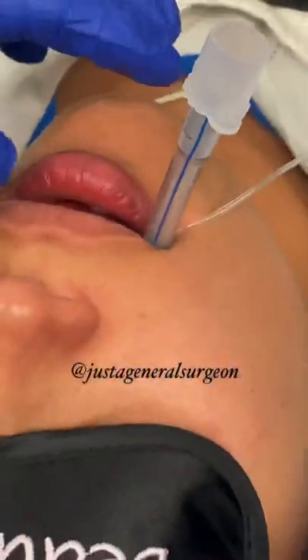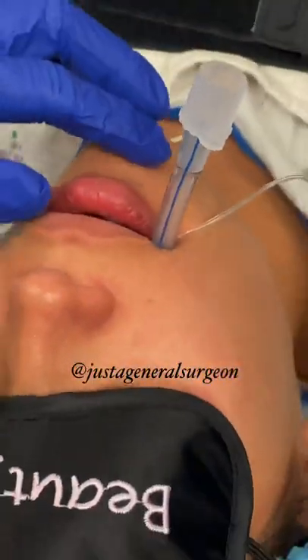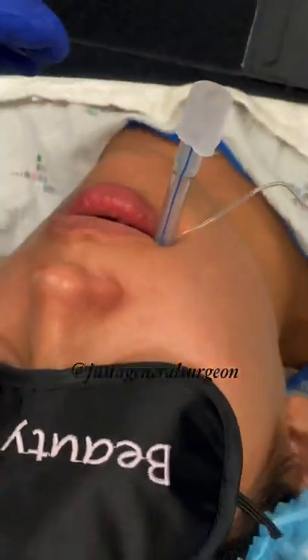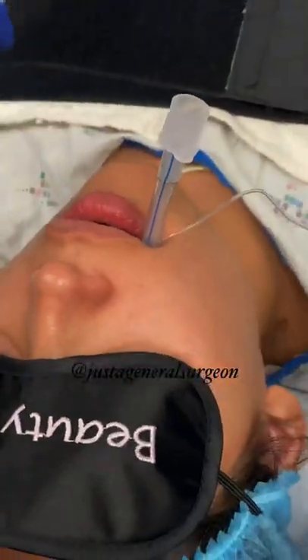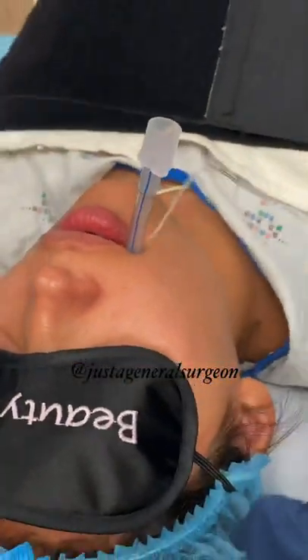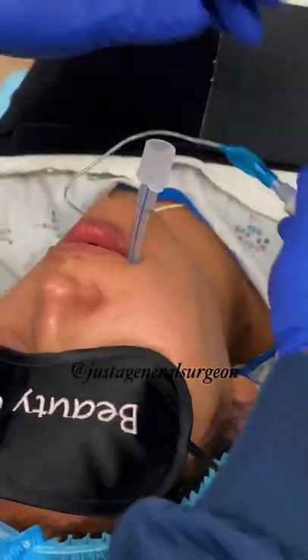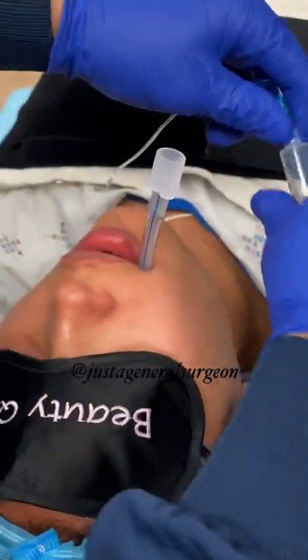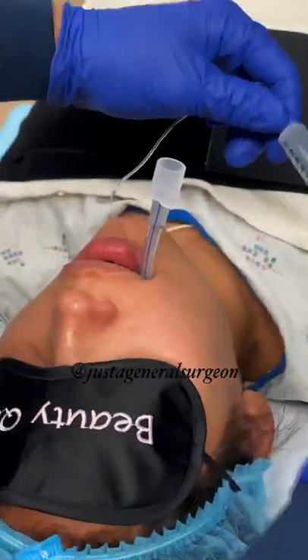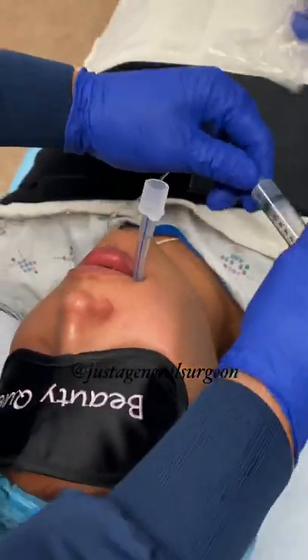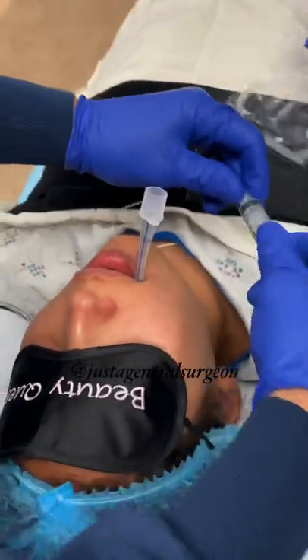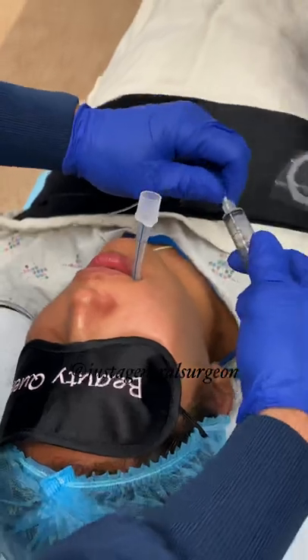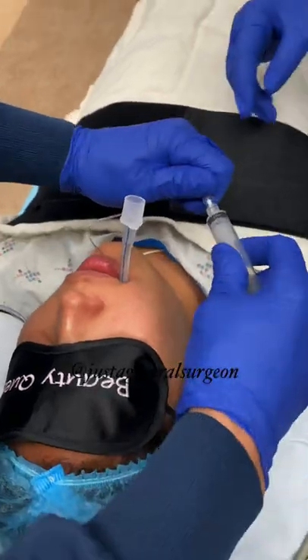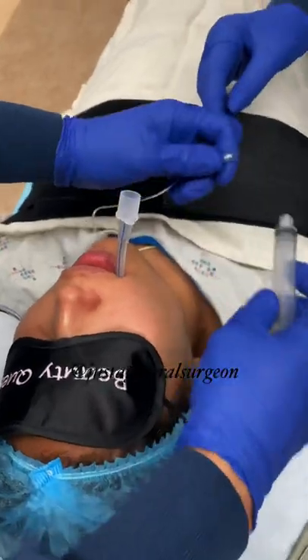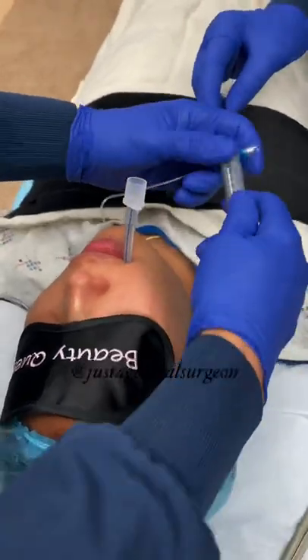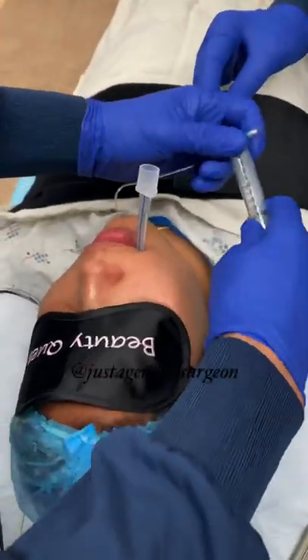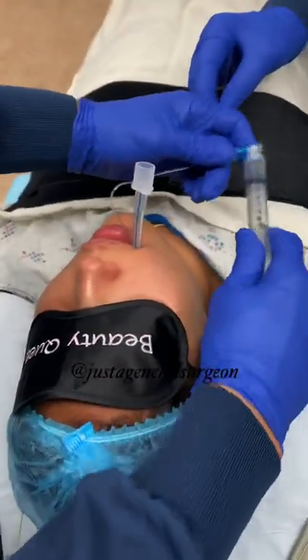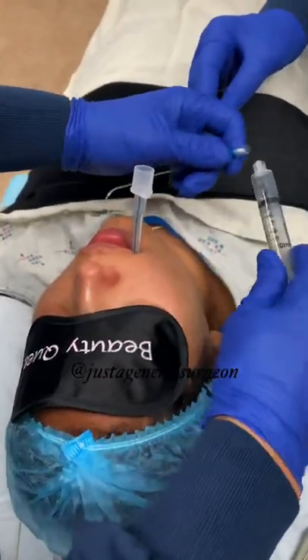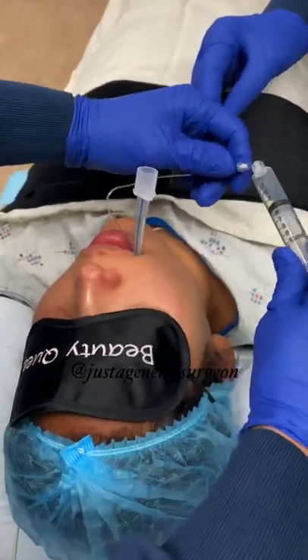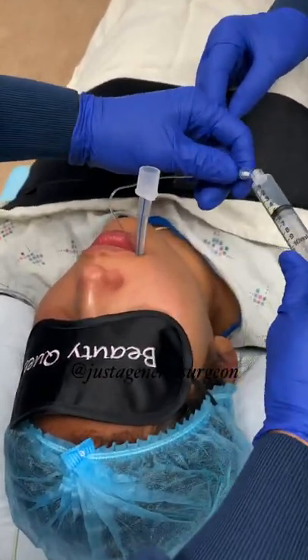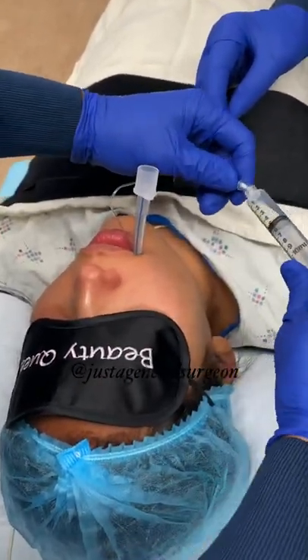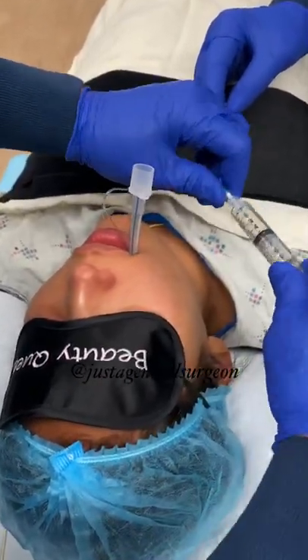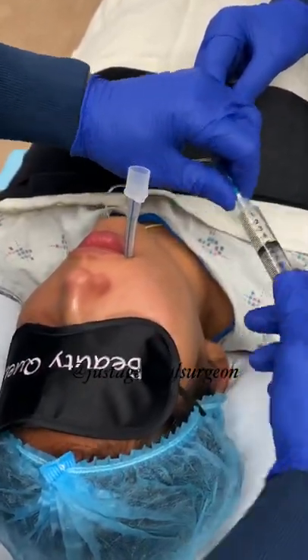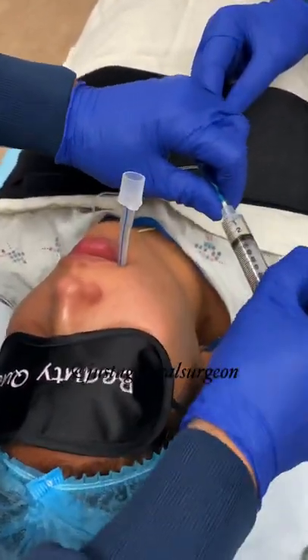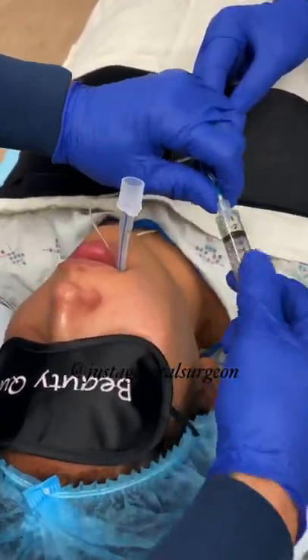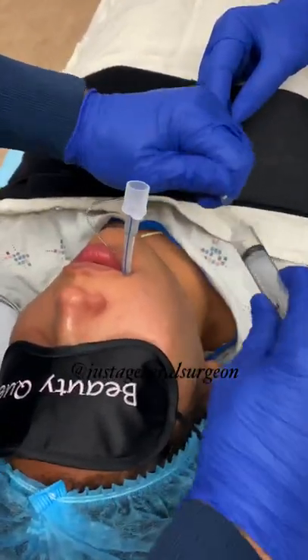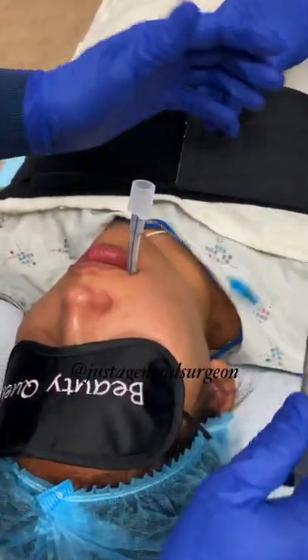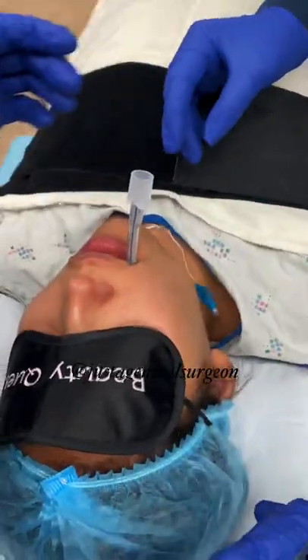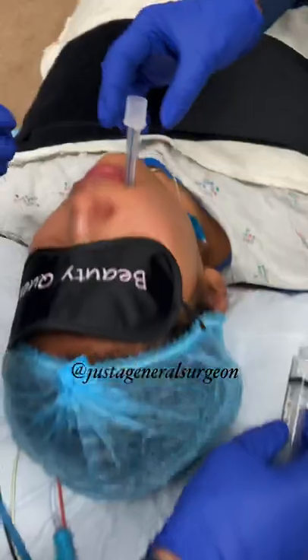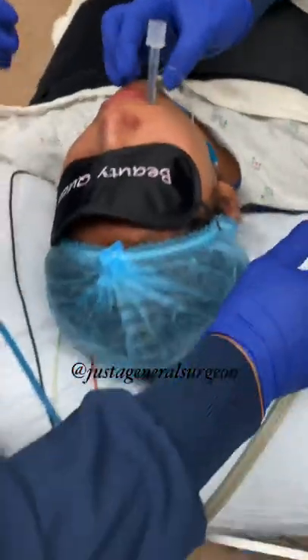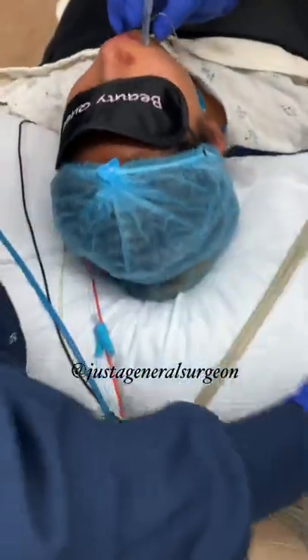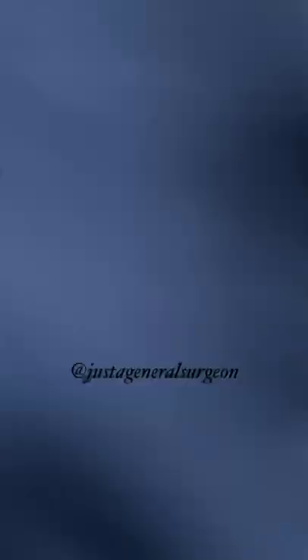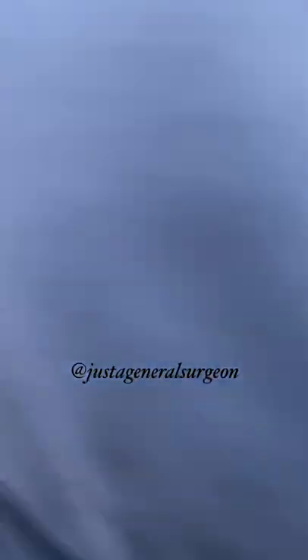Carefully watch the teeth — don't get the metal against the teeth. Then we blow up the cuff so that she has a good airway seal.